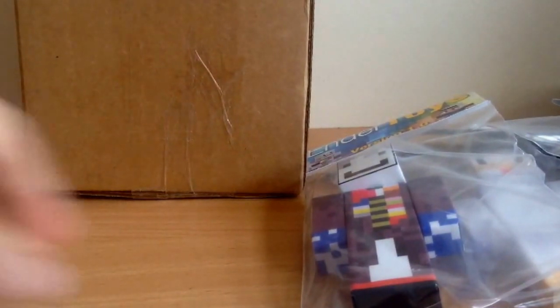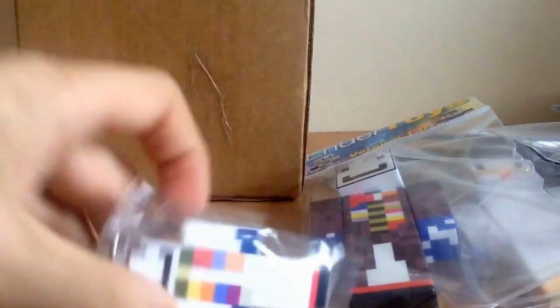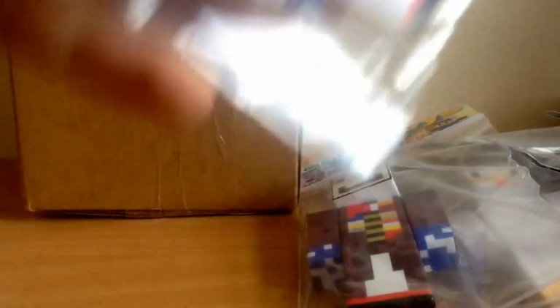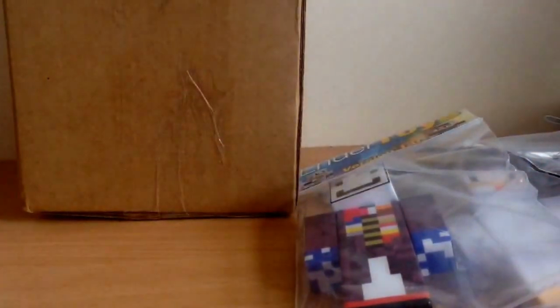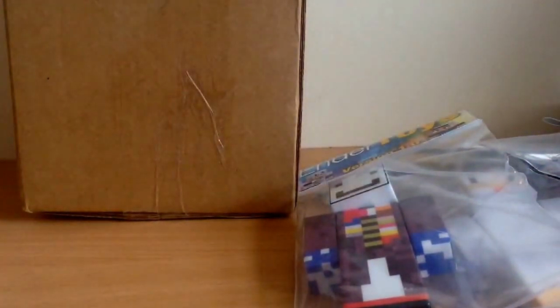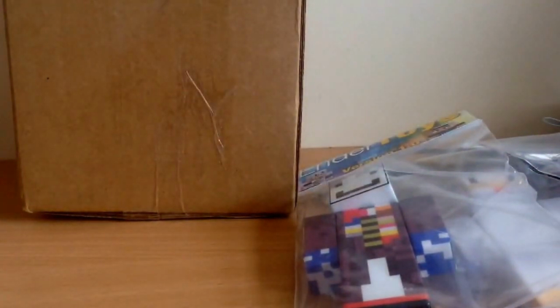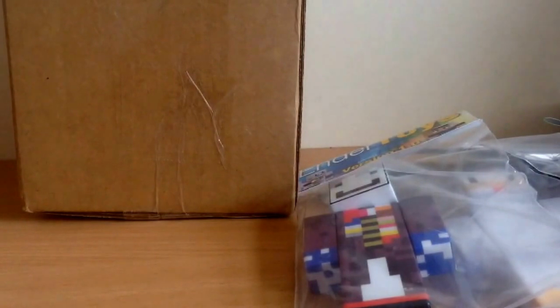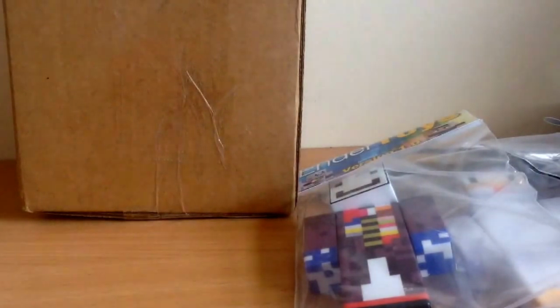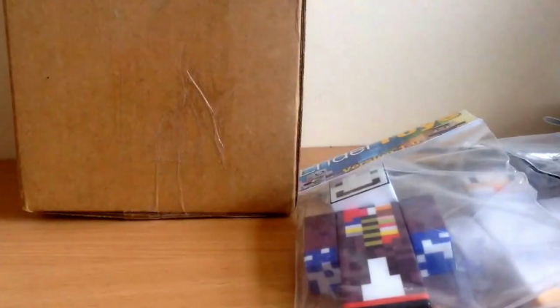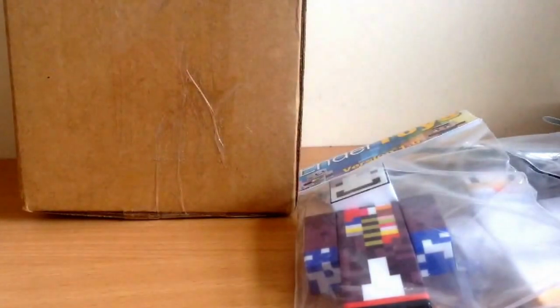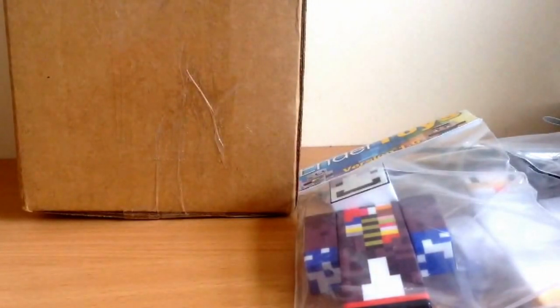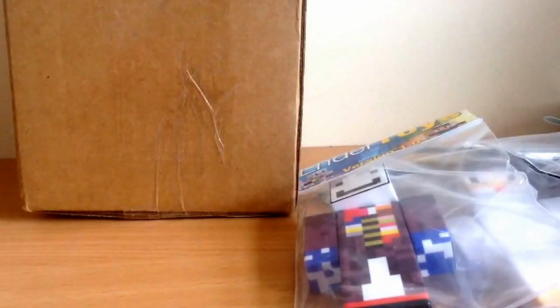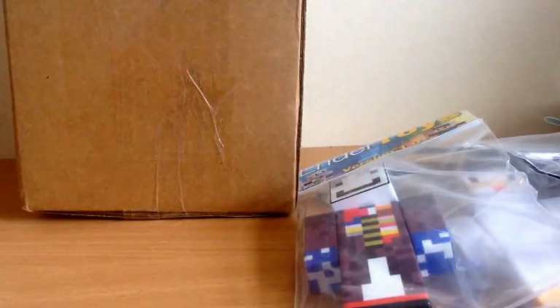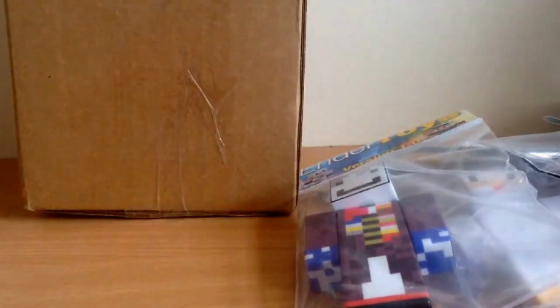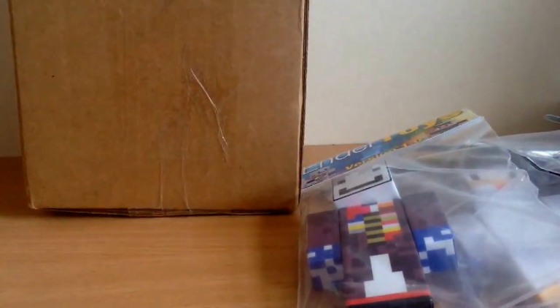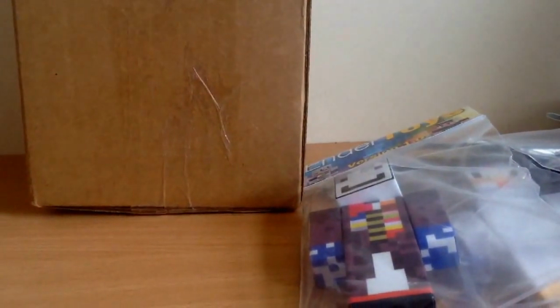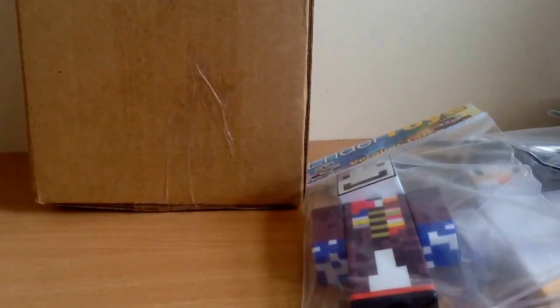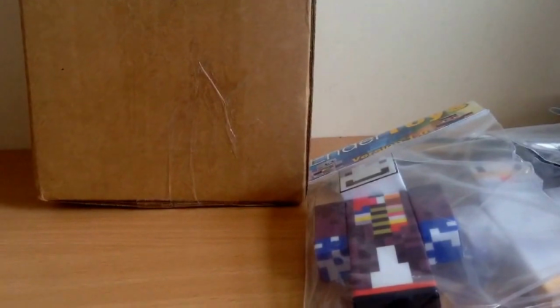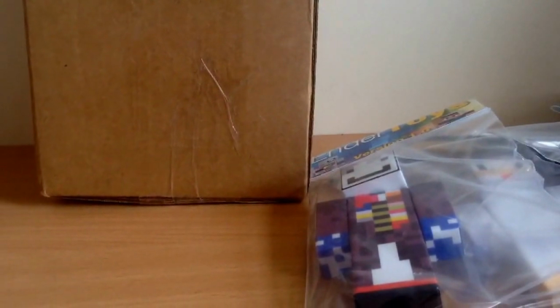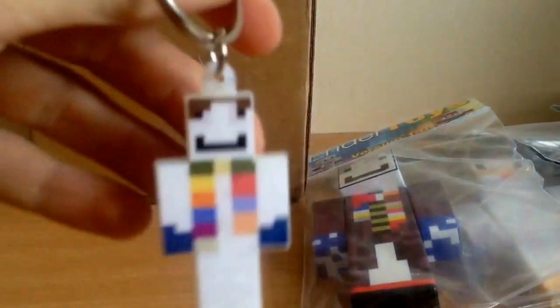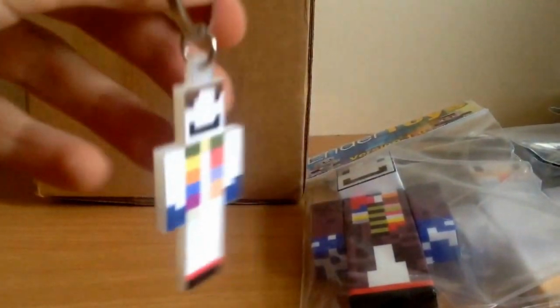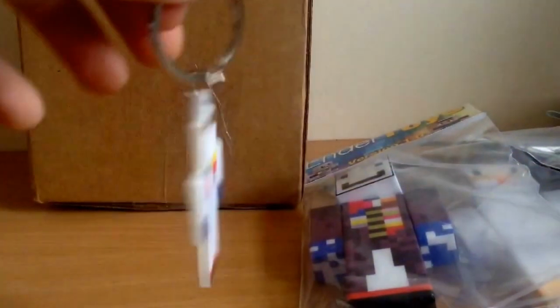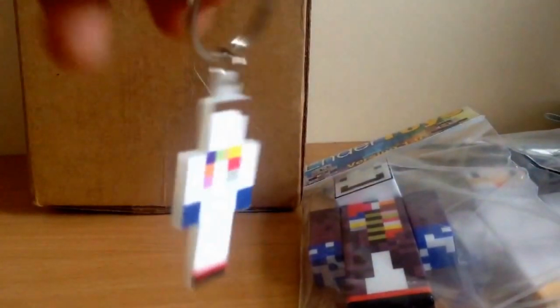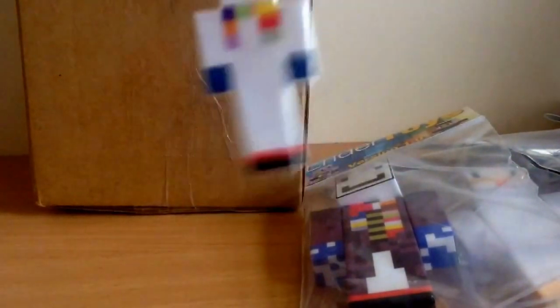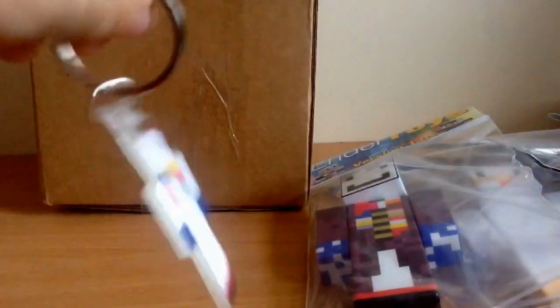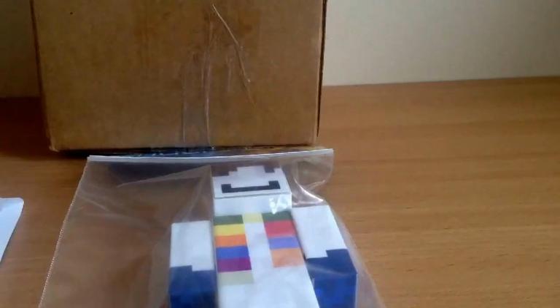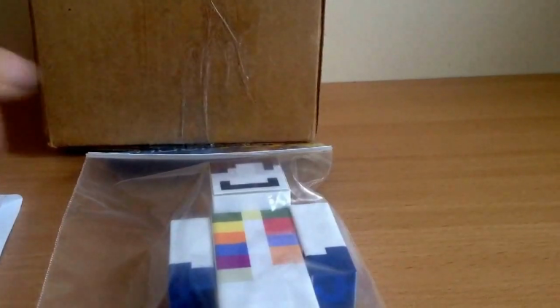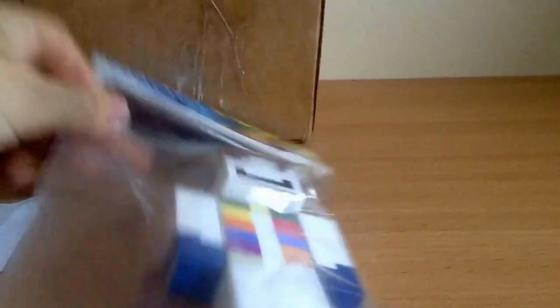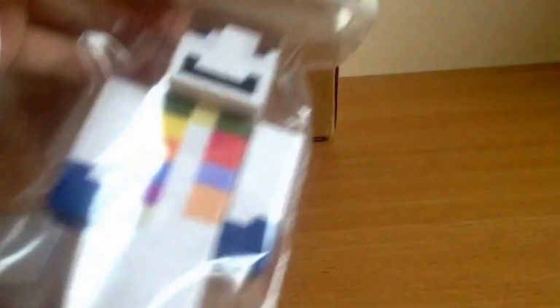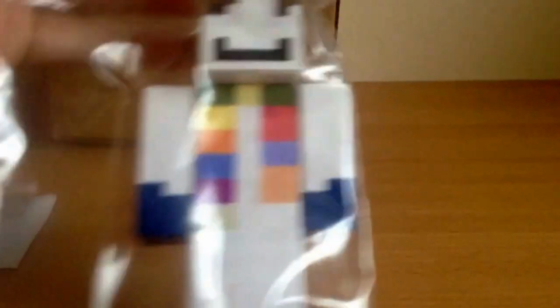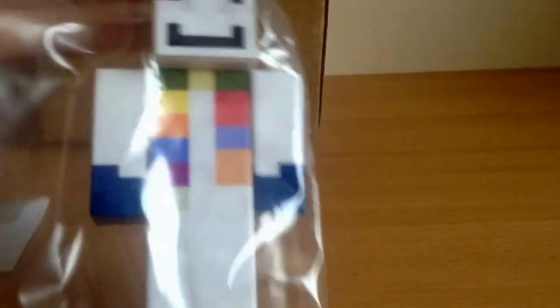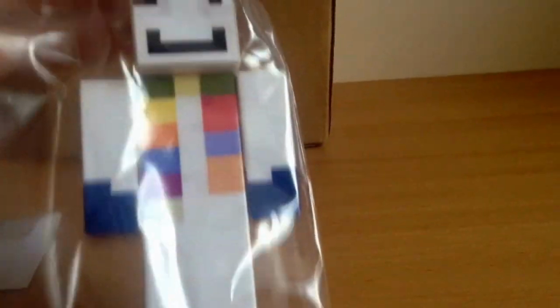But I'll open up this keychain and see the detail on it. That's actually really good — it's like solid plastic.